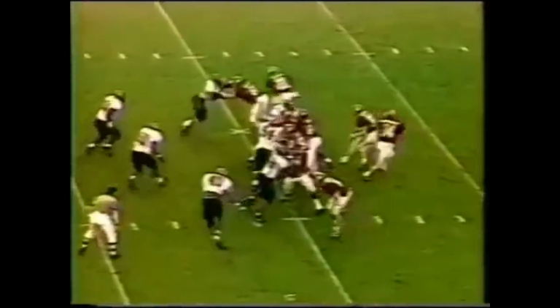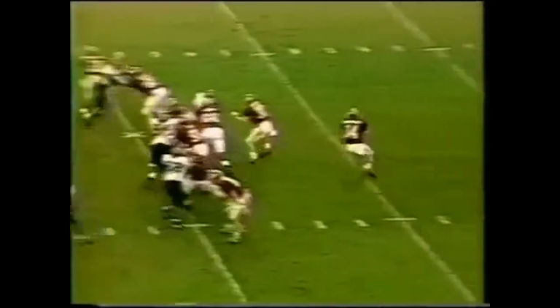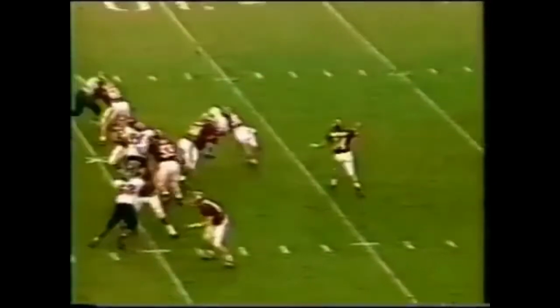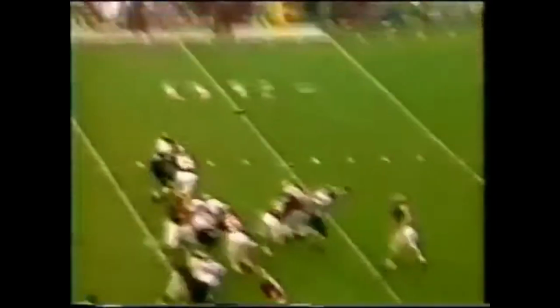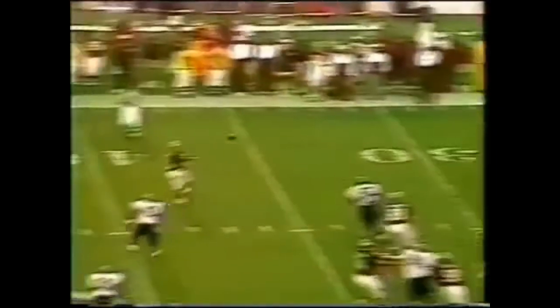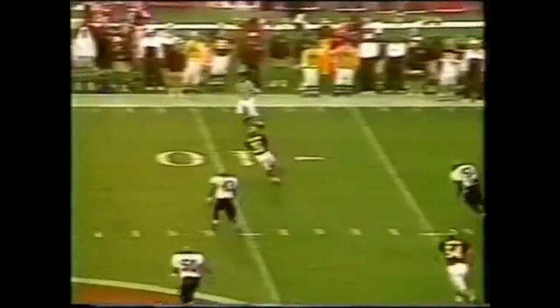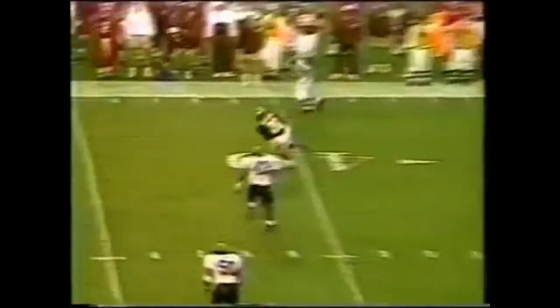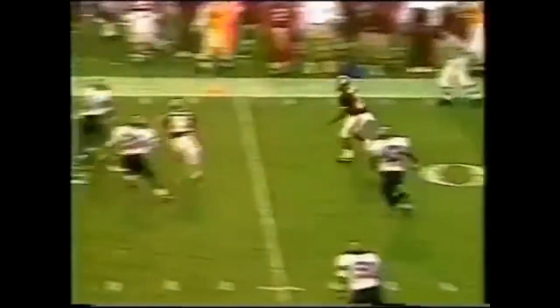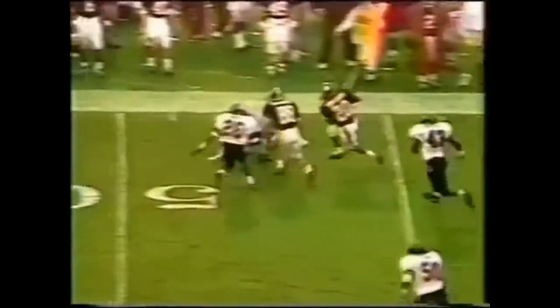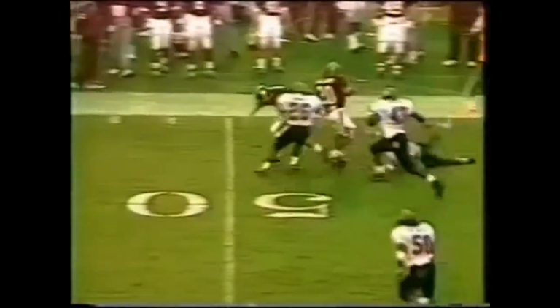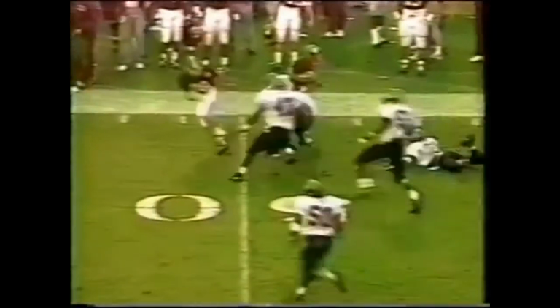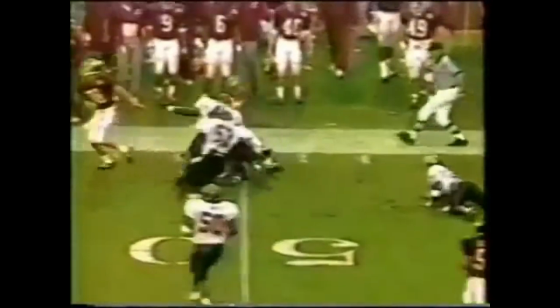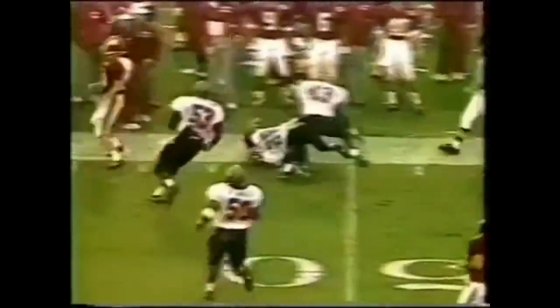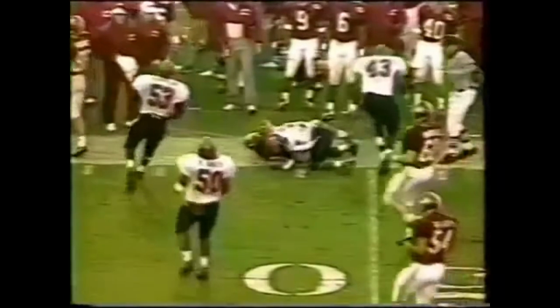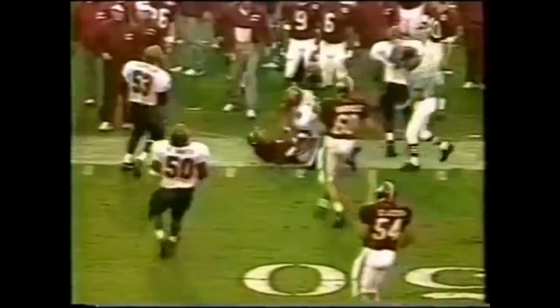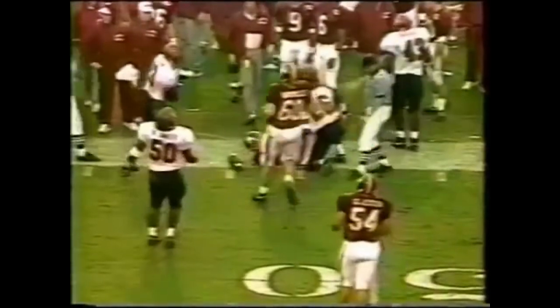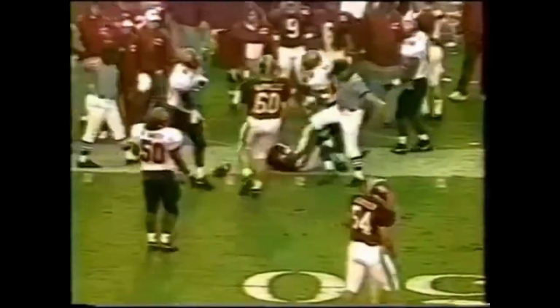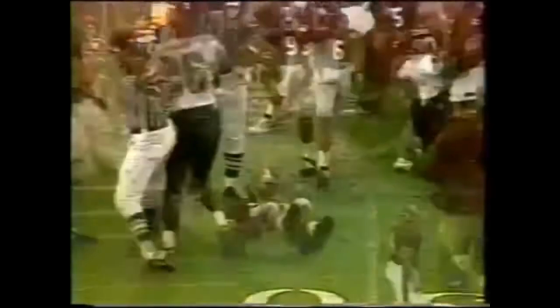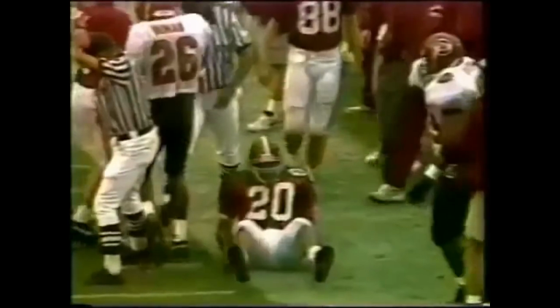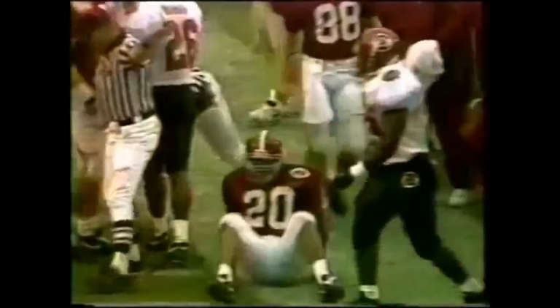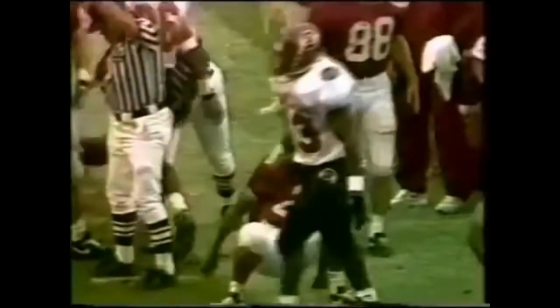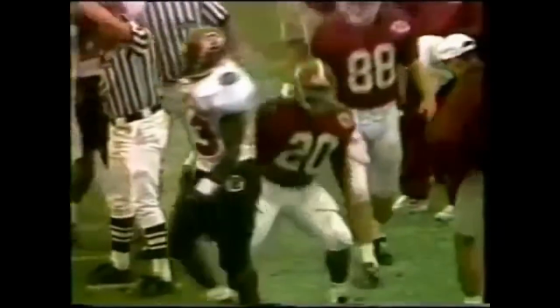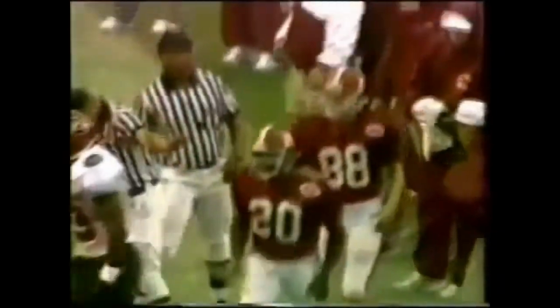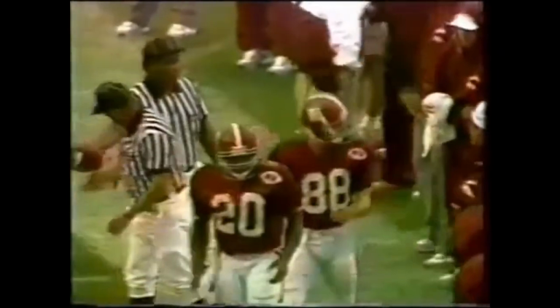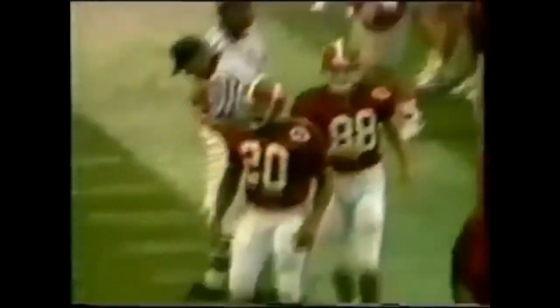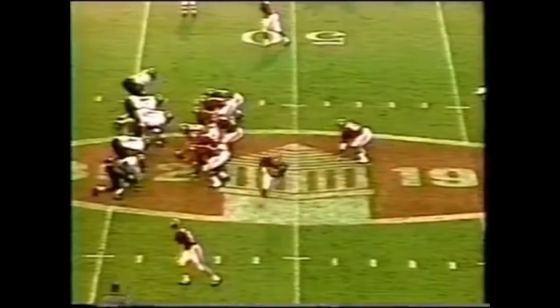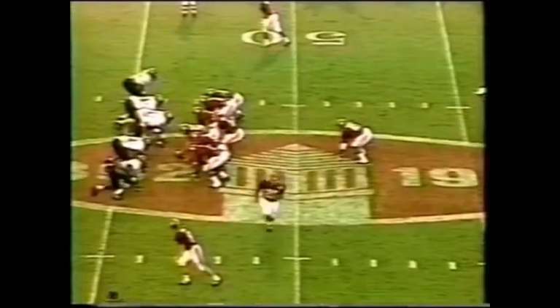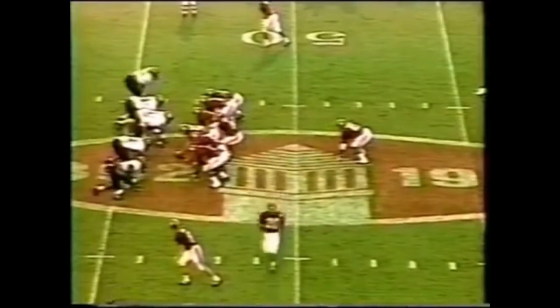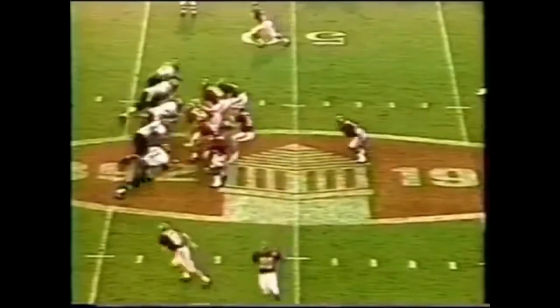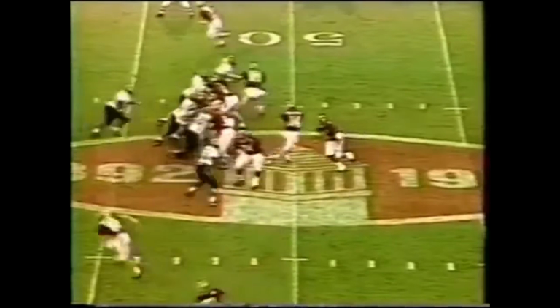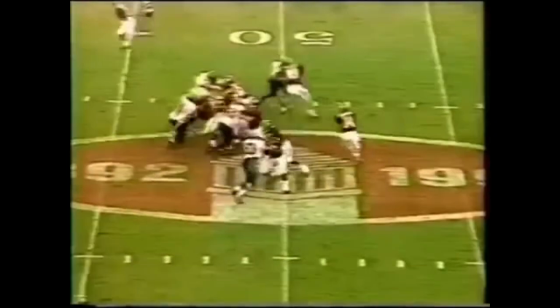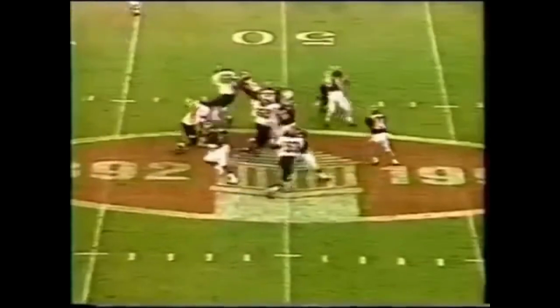Bergdorf still in there at quarterback, back to pass, finds receiver Sherman Williams. Sherman falls forward for a first down. It's hard to knock success when you're undefeated.